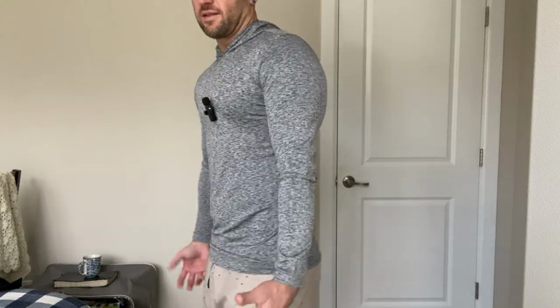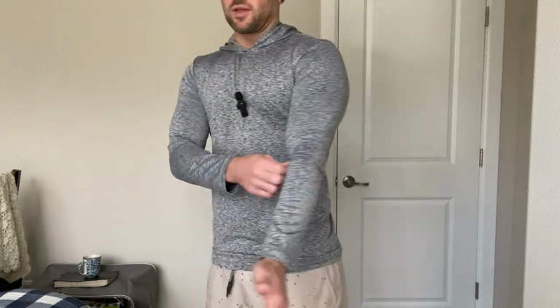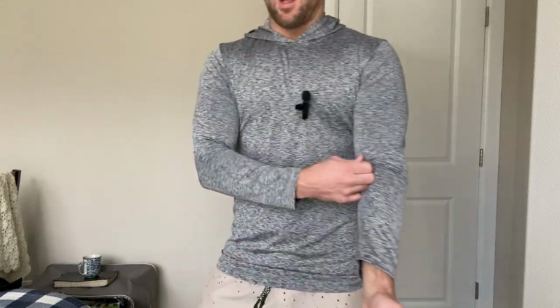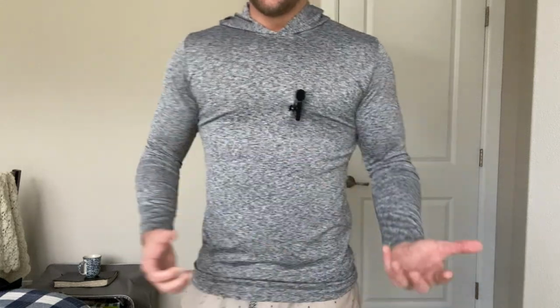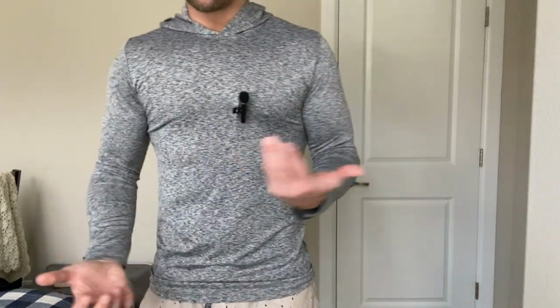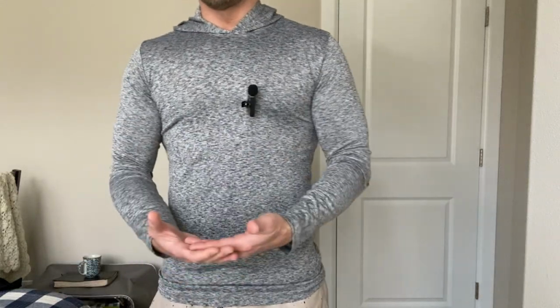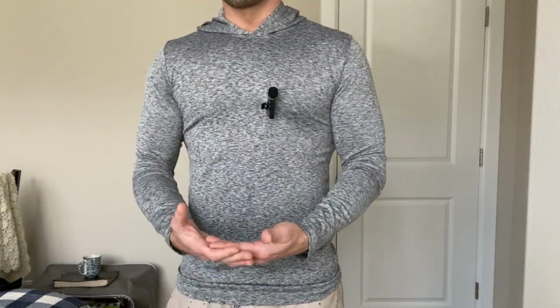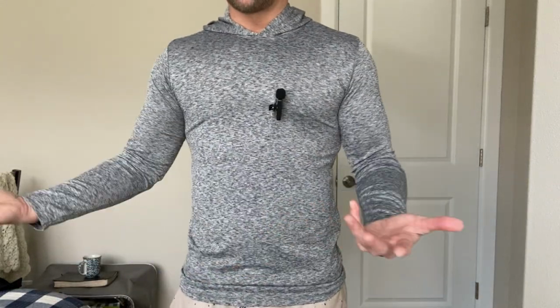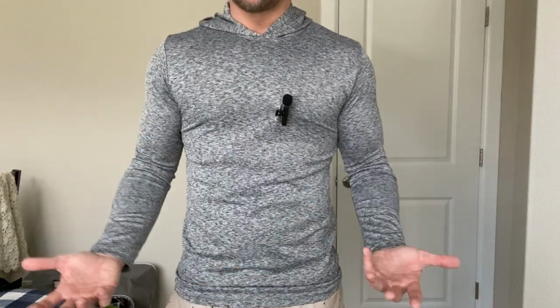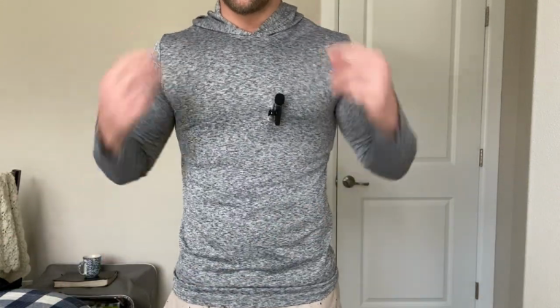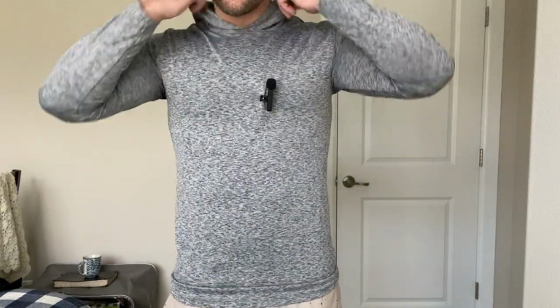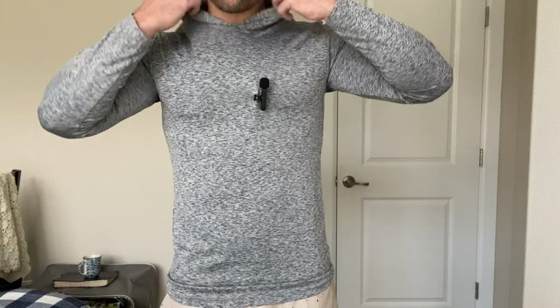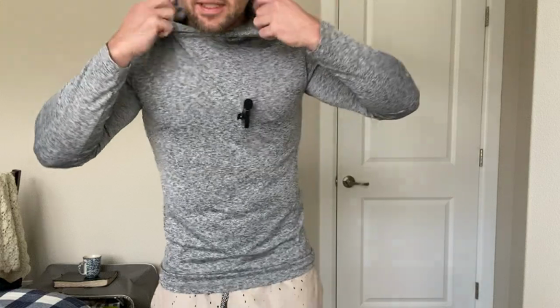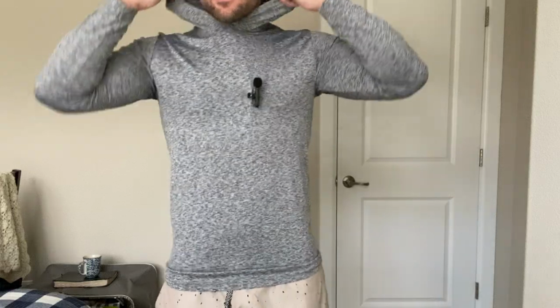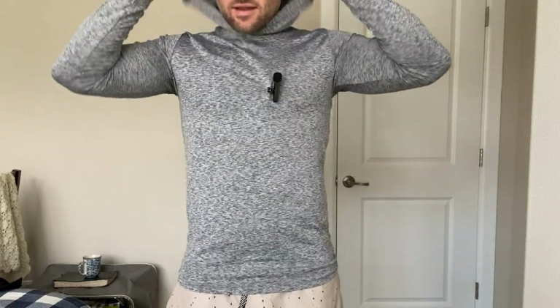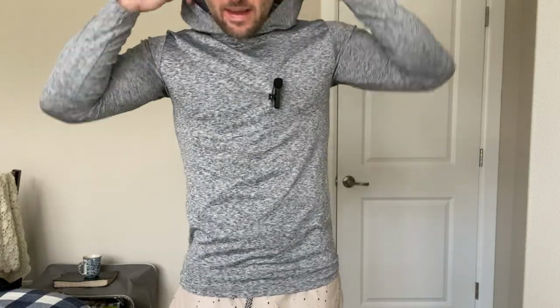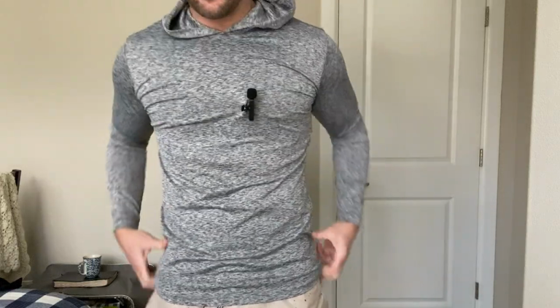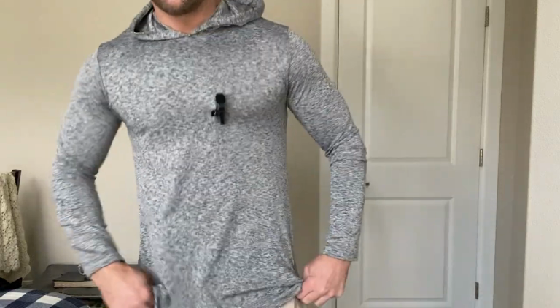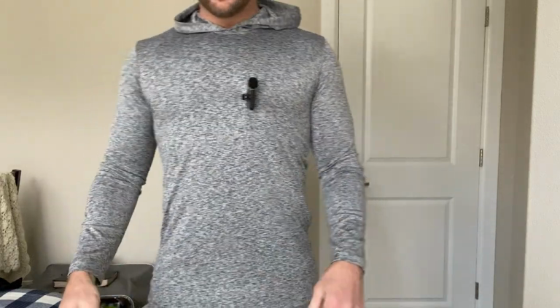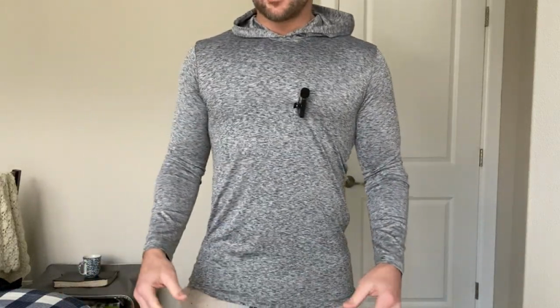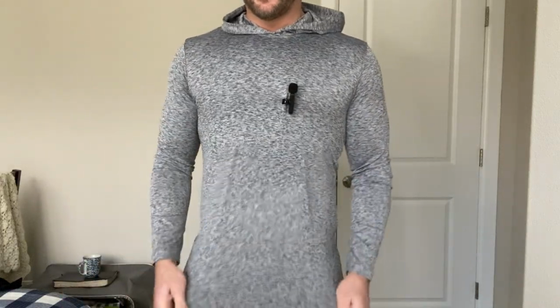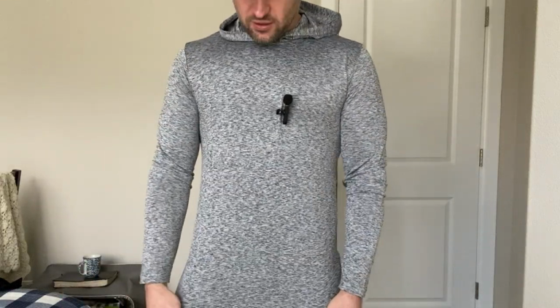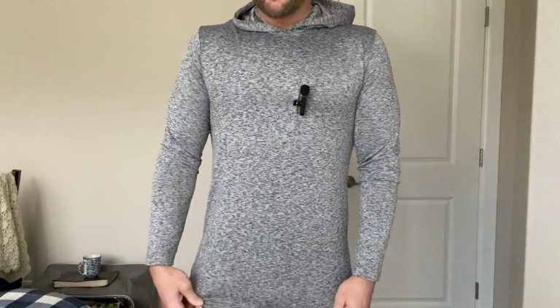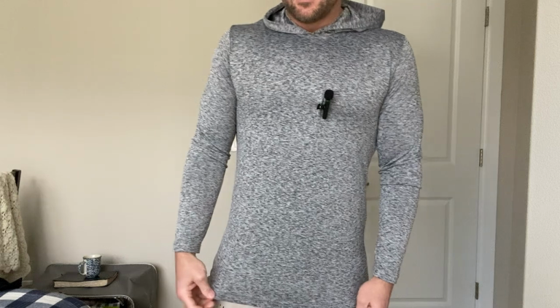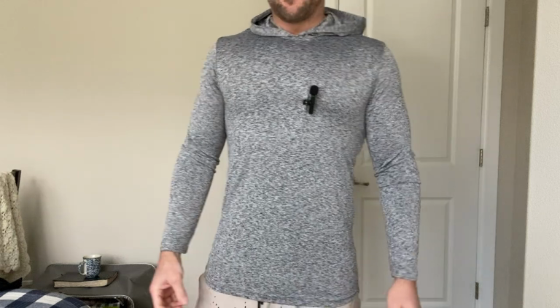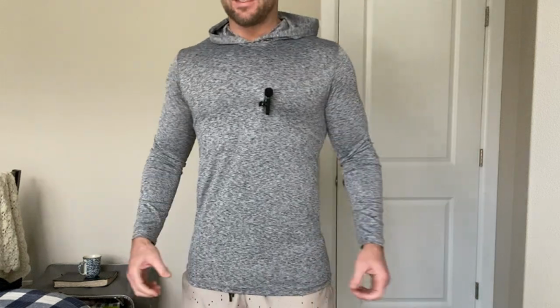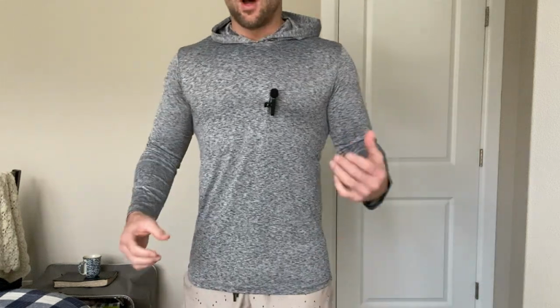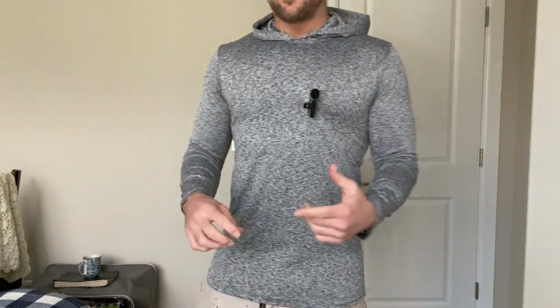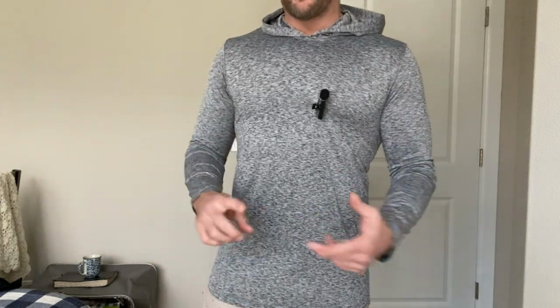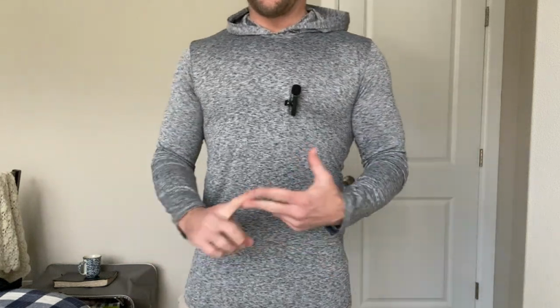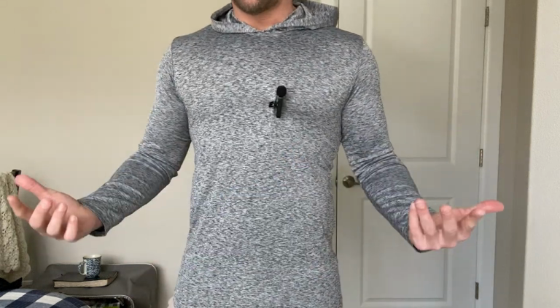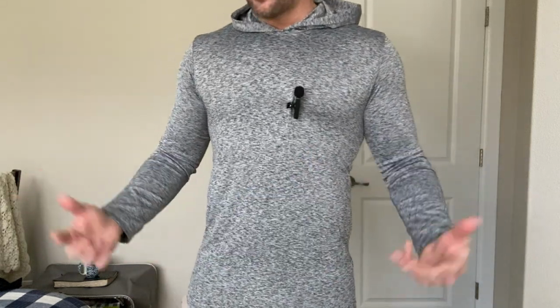This is really soft, and it's great if you're working out because it's moisture wicking. You can see it's got the hood back there — kind of looks cool. It's got a good length on it. I feel like it's longer than you might expect, but it's not too long.